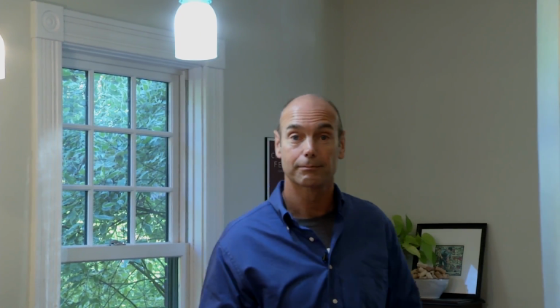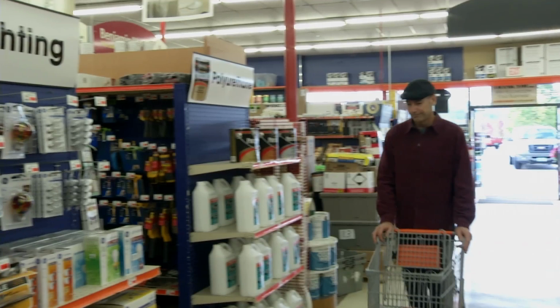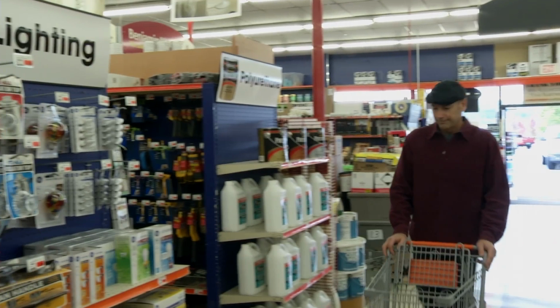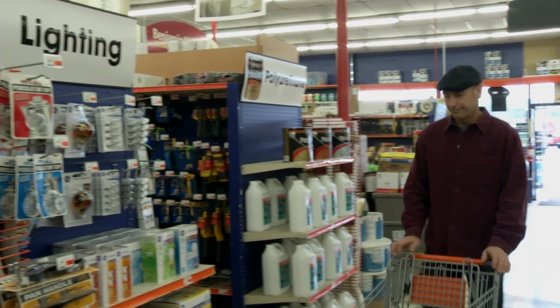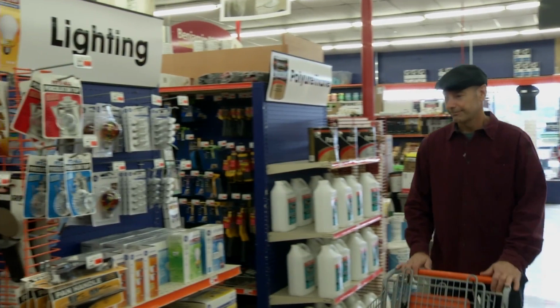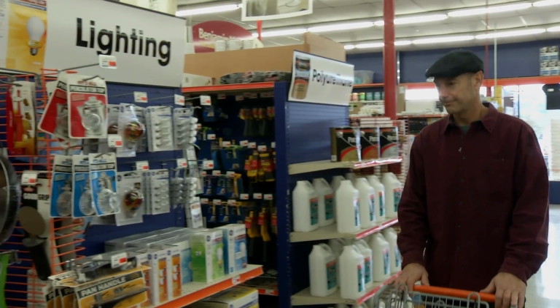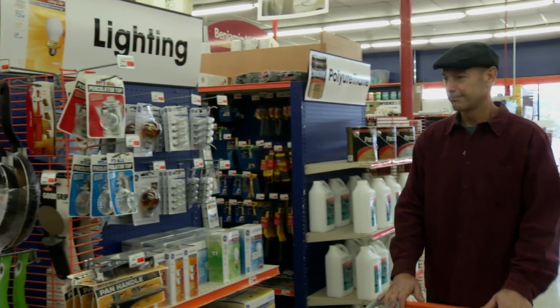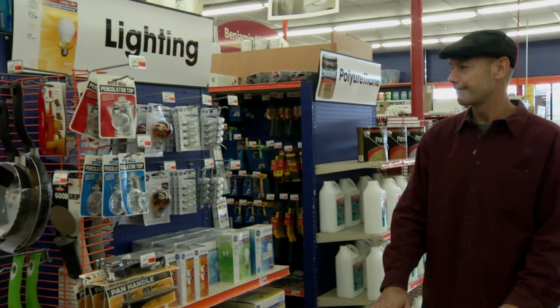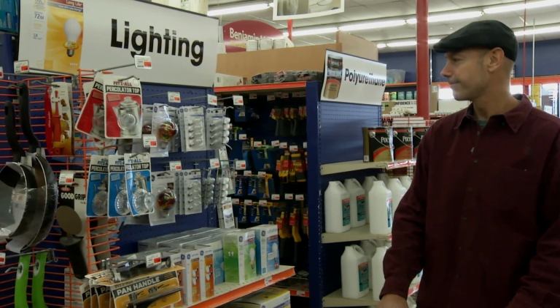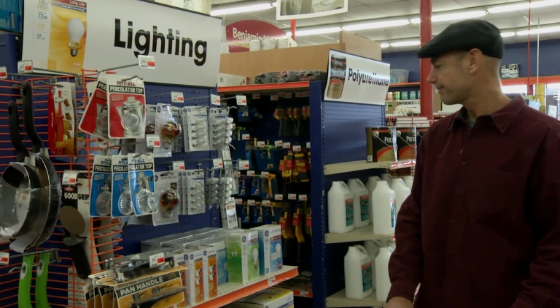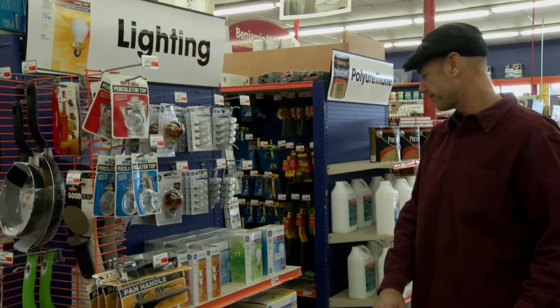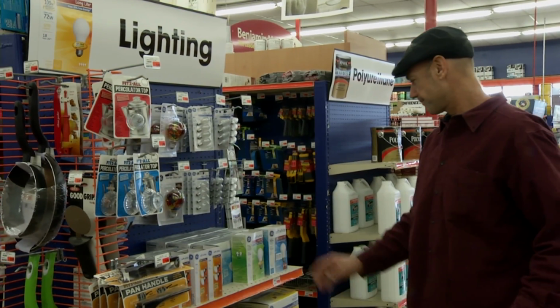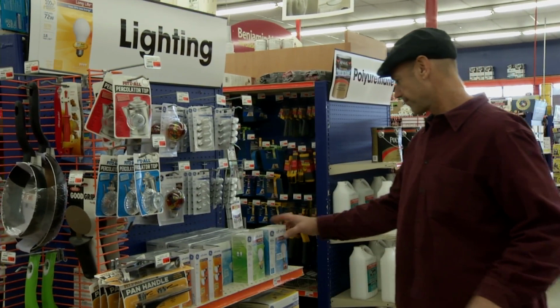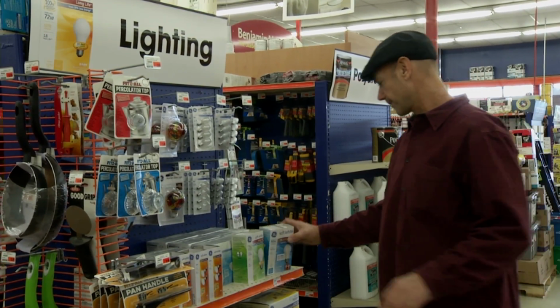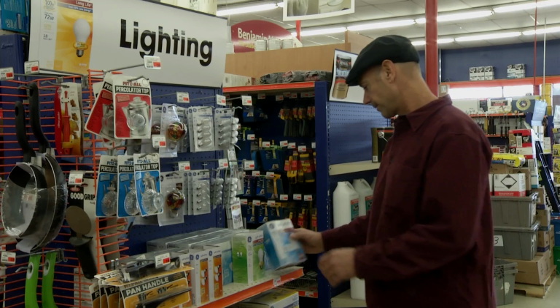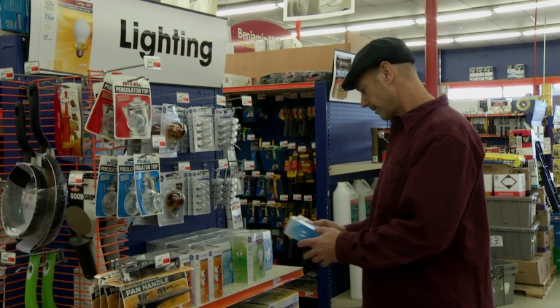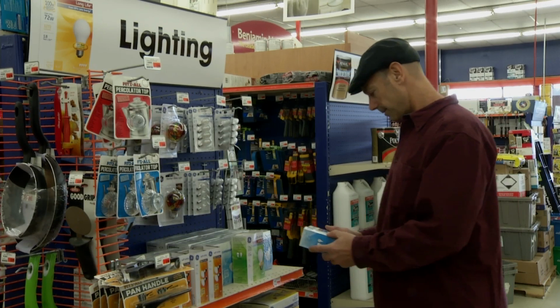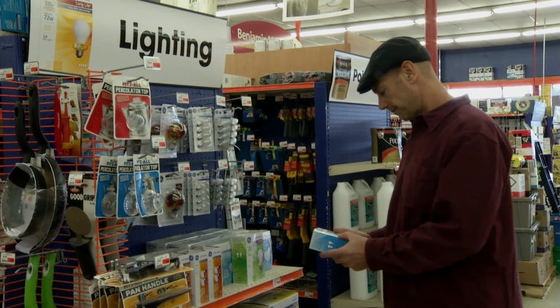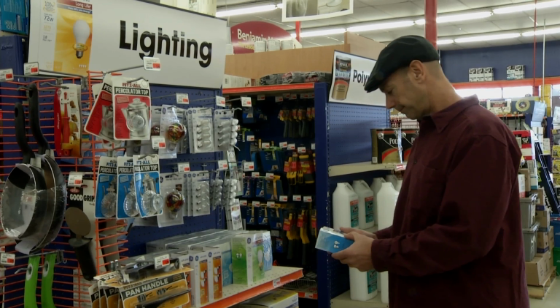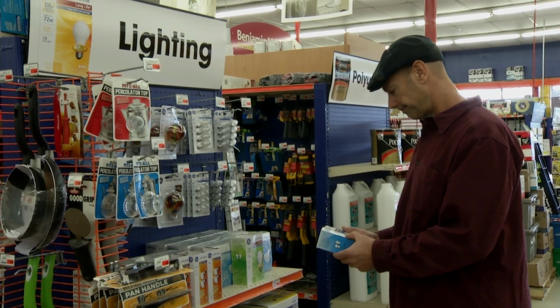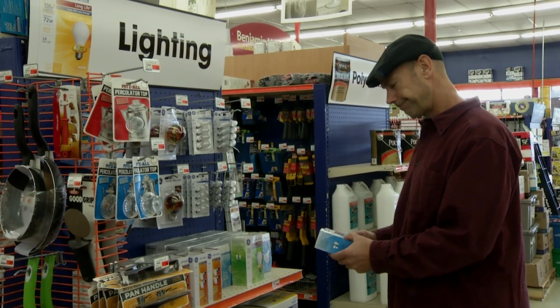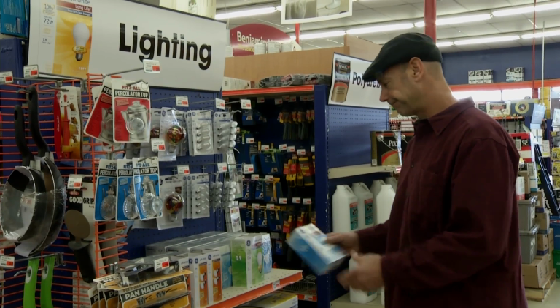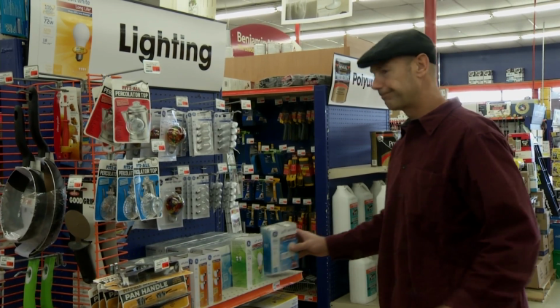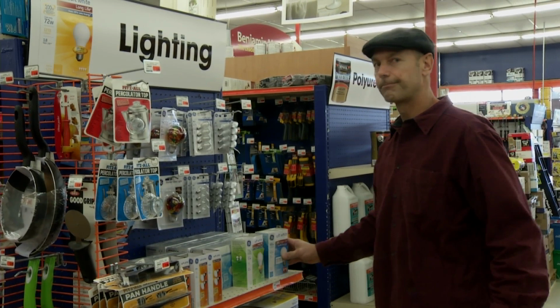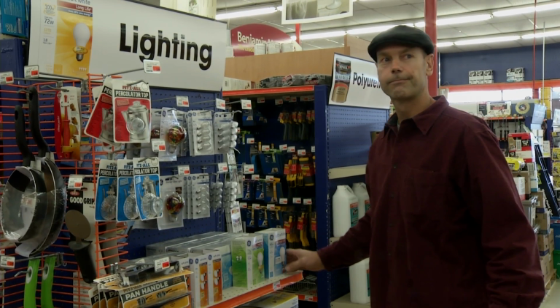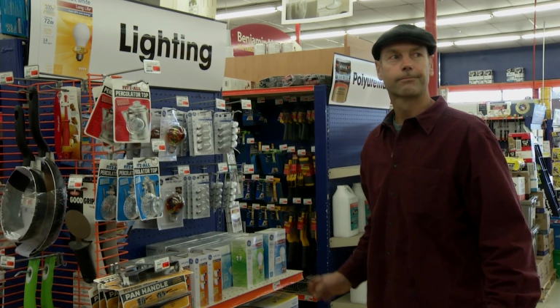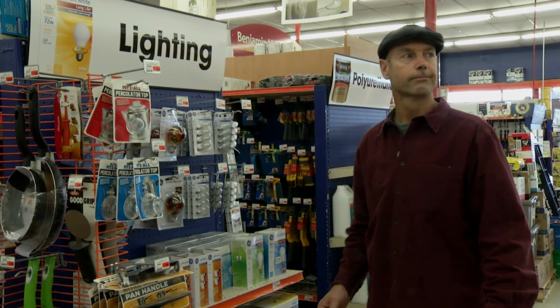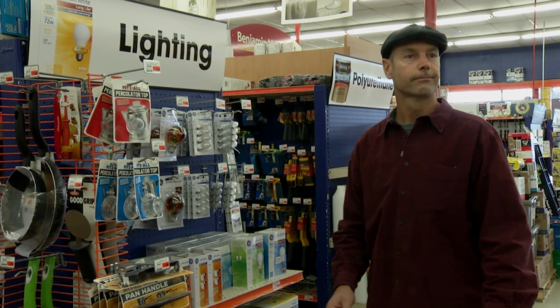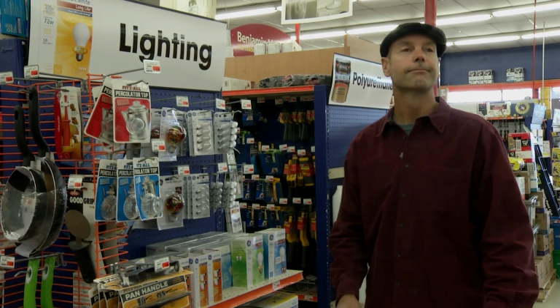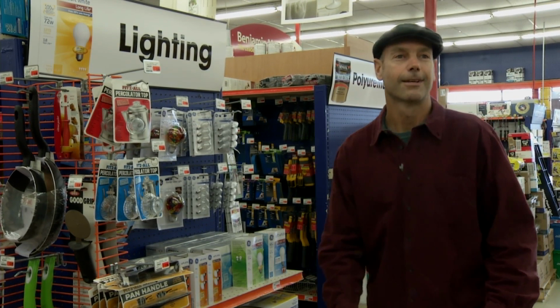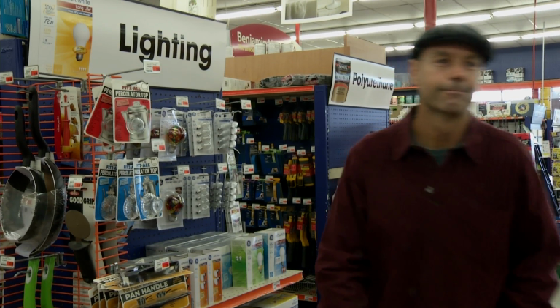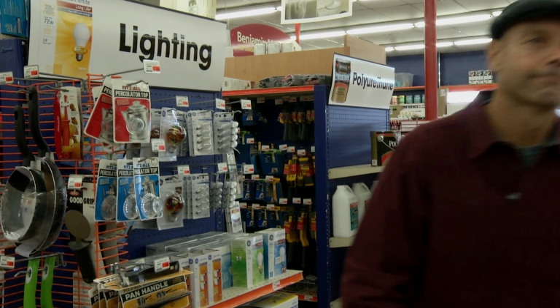High-quality Energy Star LEDs are available at retailers throughout Vermont. For the best price on Energy Star LEDs, look for the Efficiency Vermont Smart Choice sign.